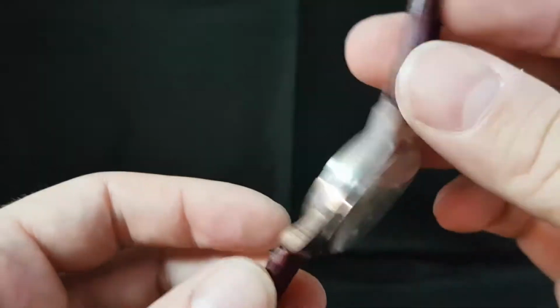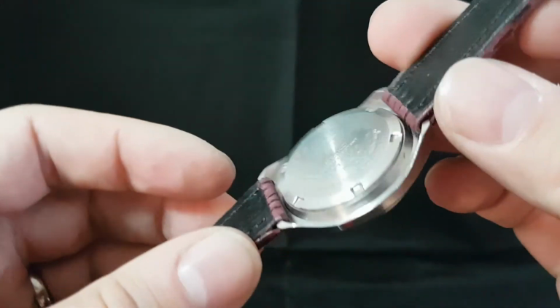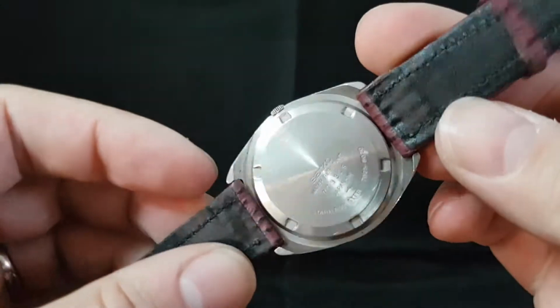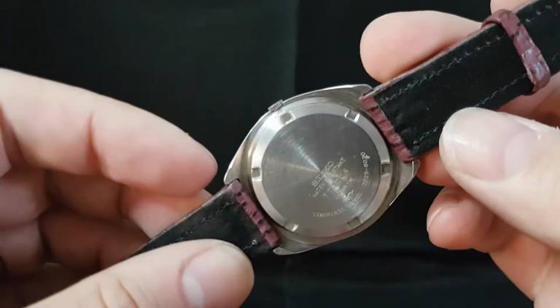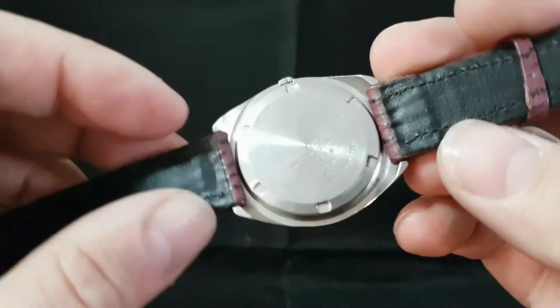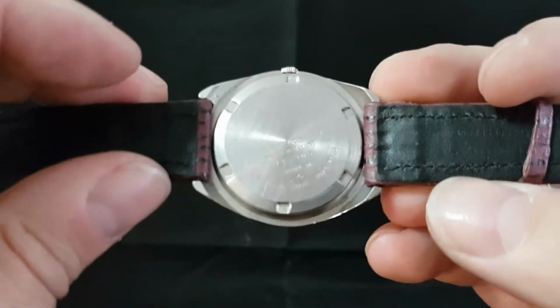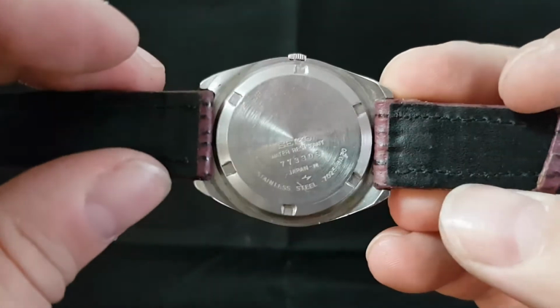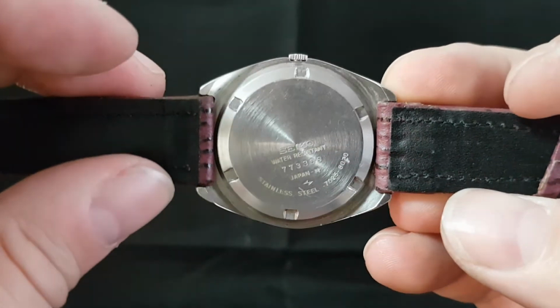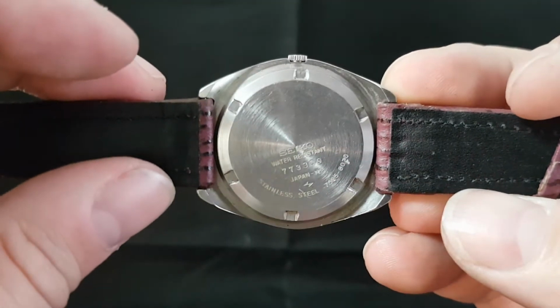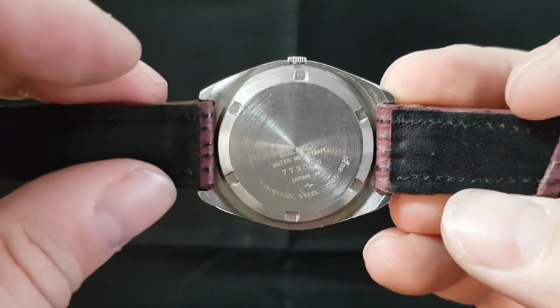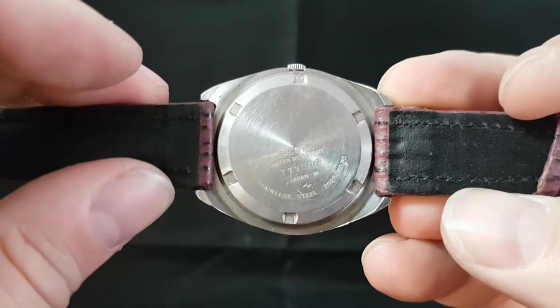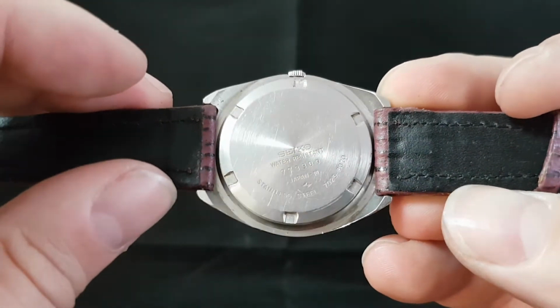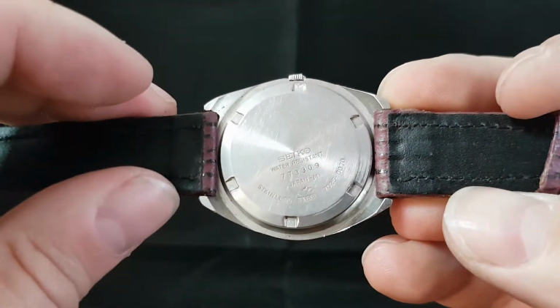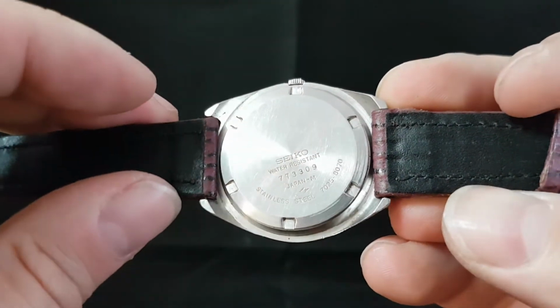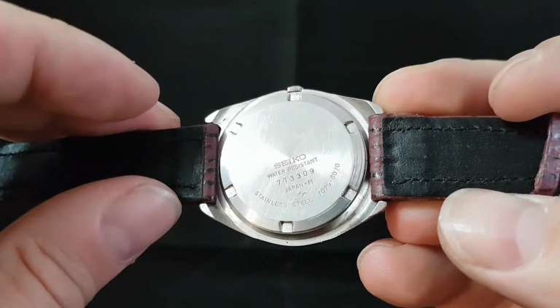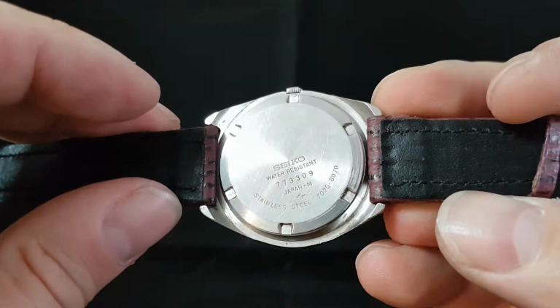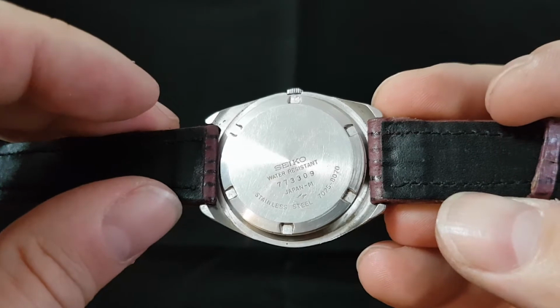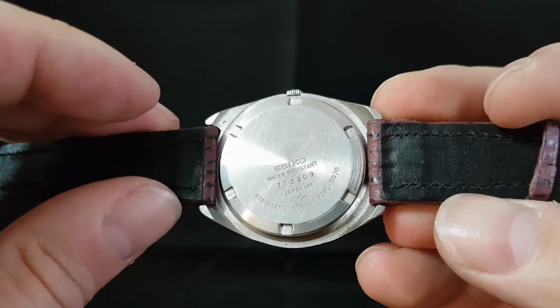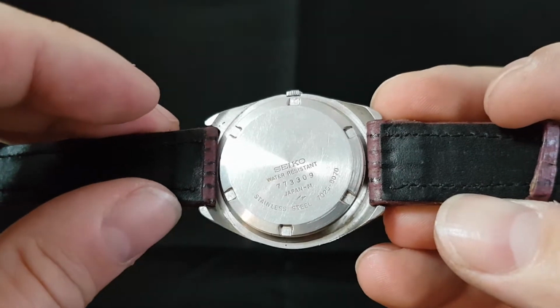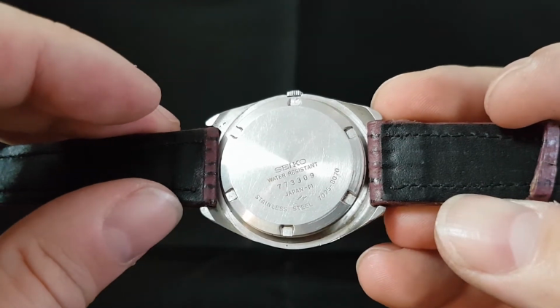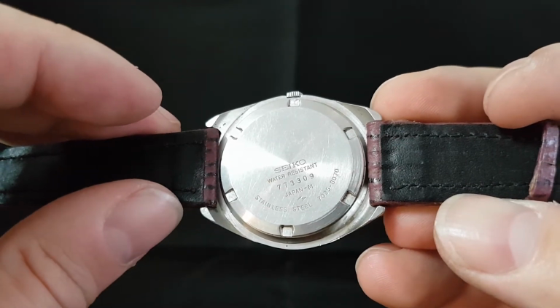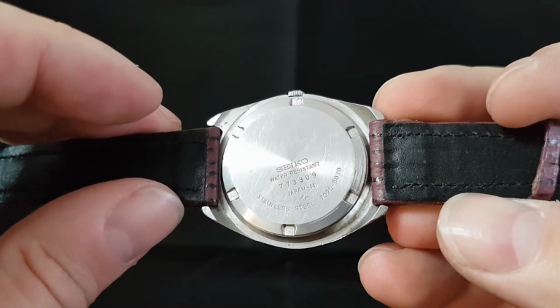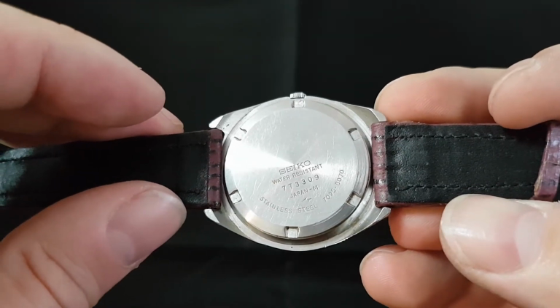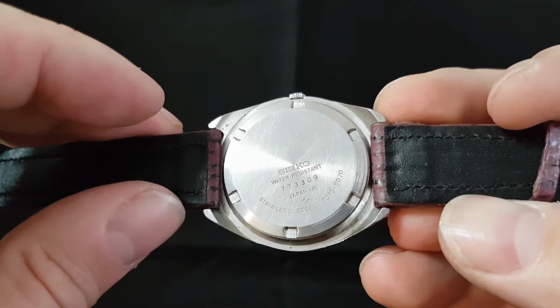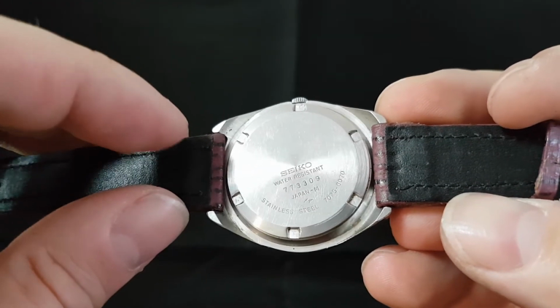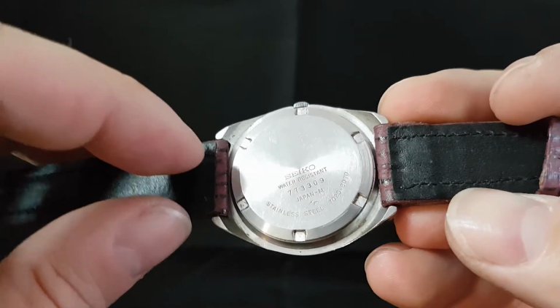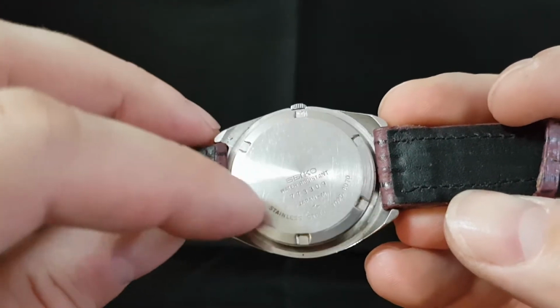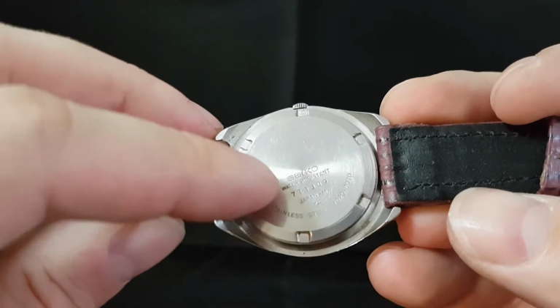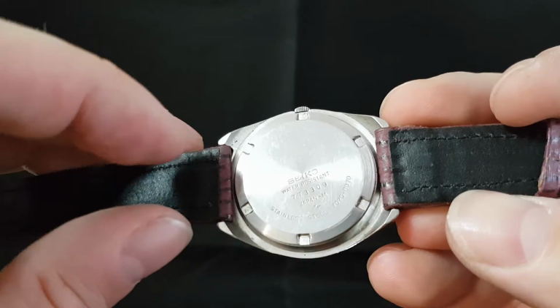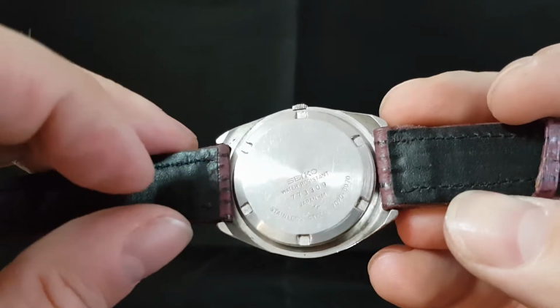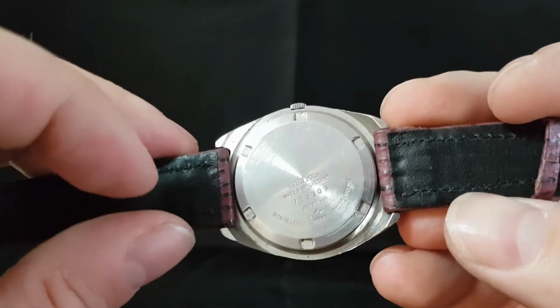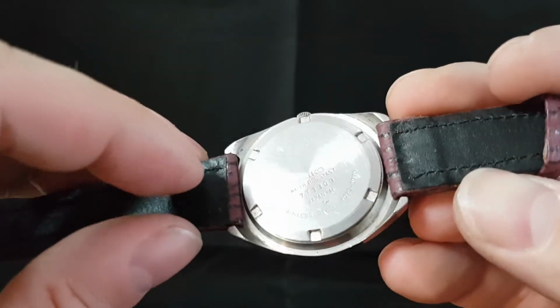This is an automatic wind only watch — you can't manually wind this. It has the 7025 movement, which is related to the 7005 they used in the divers, and this code here tells us that it was actually made in July.